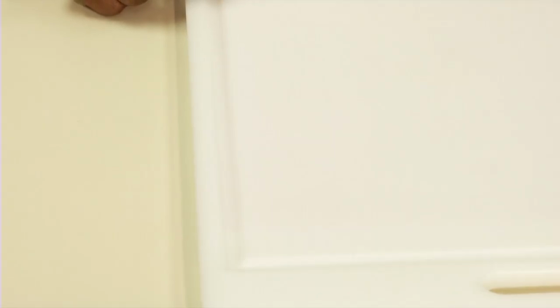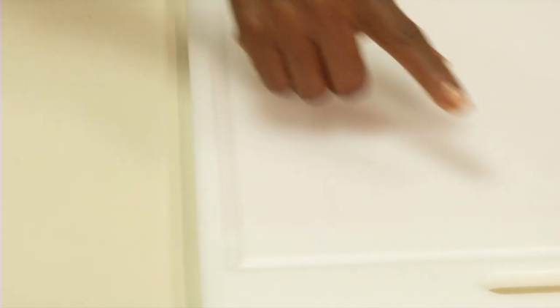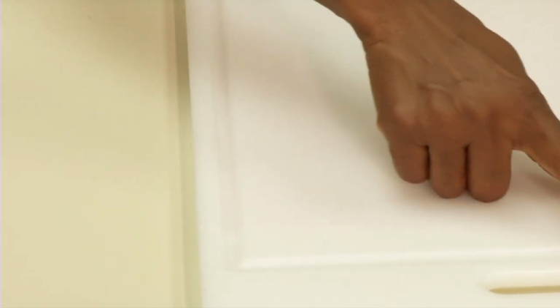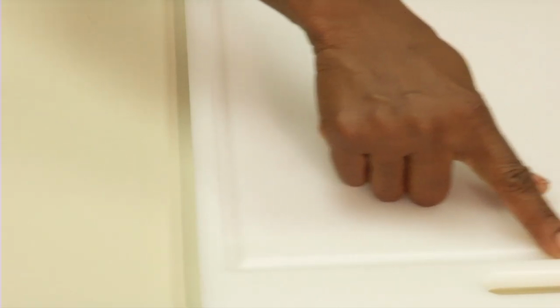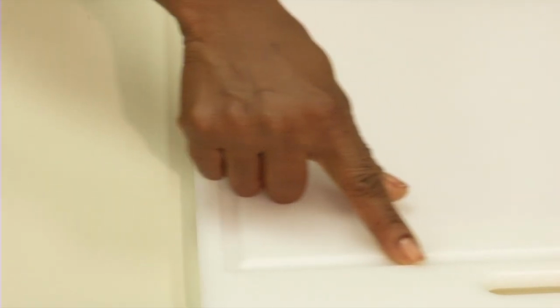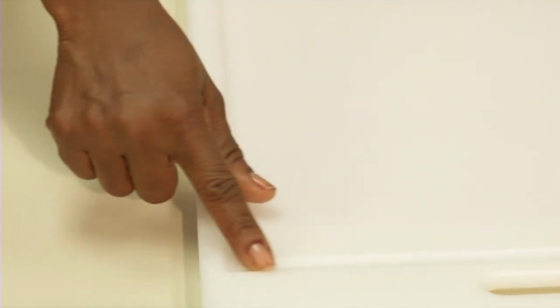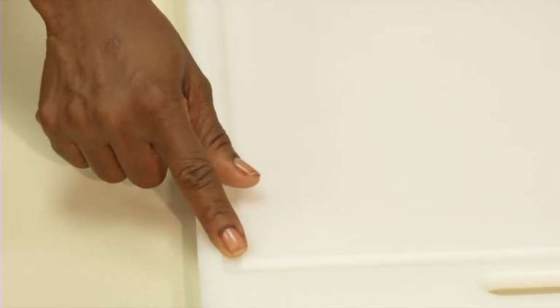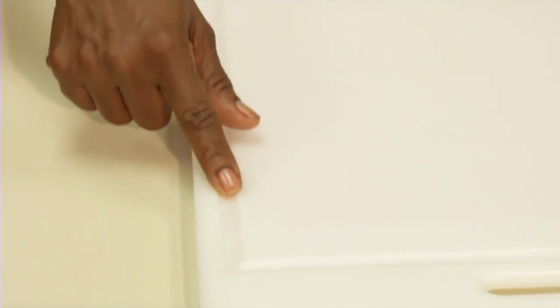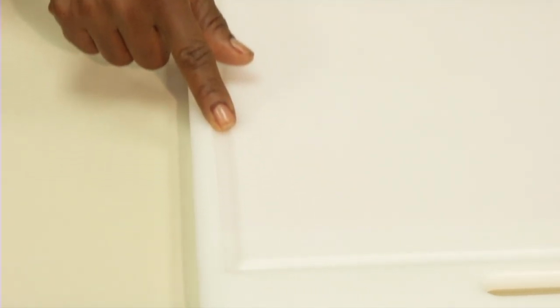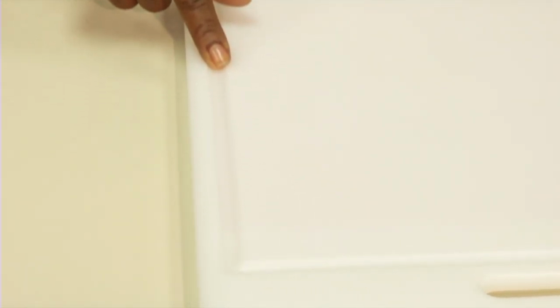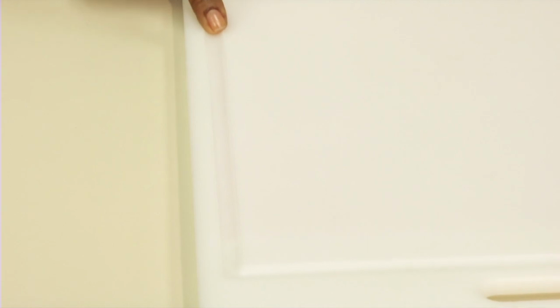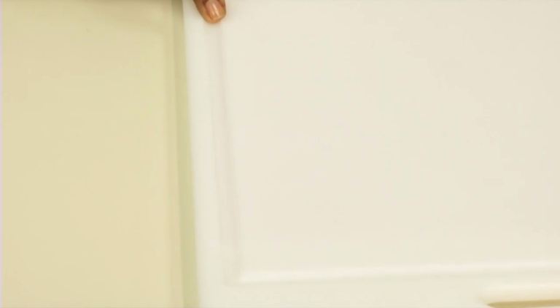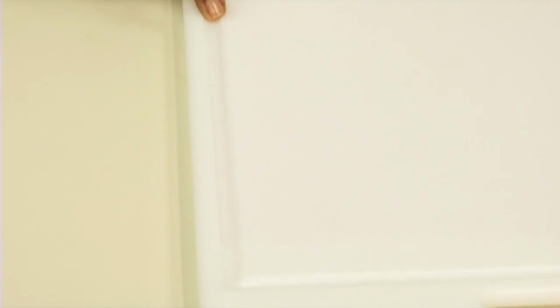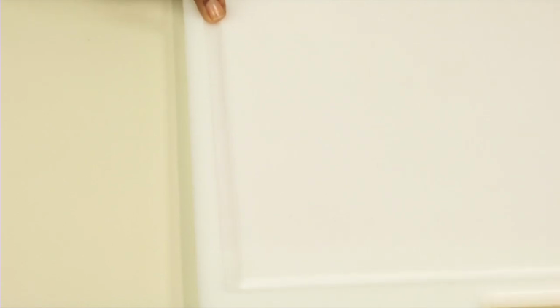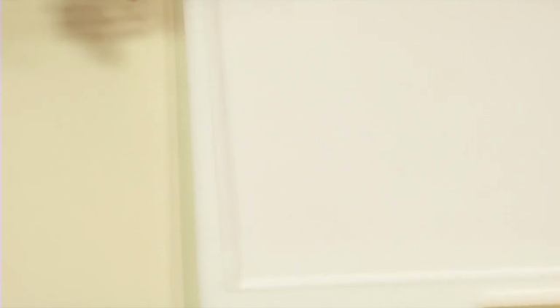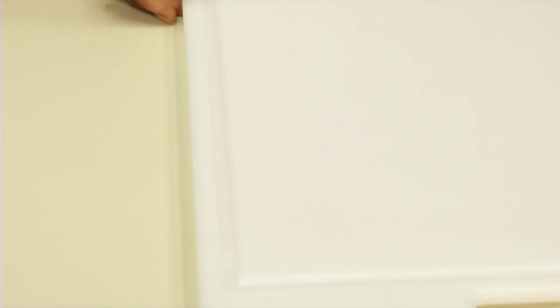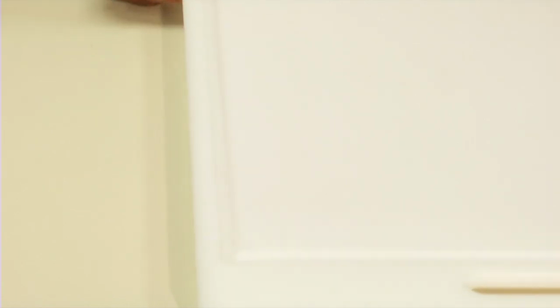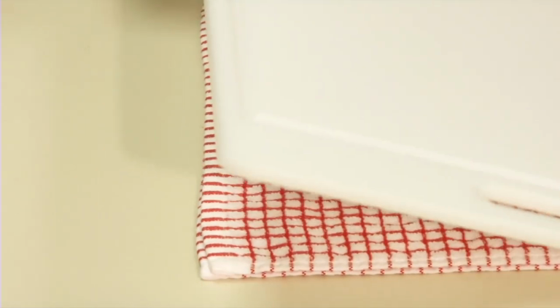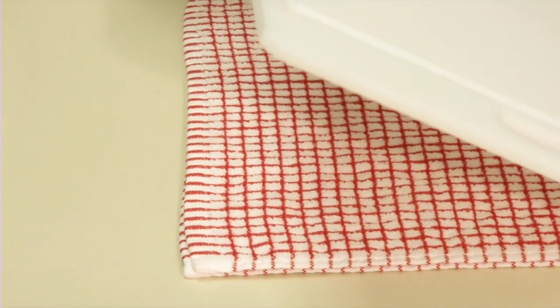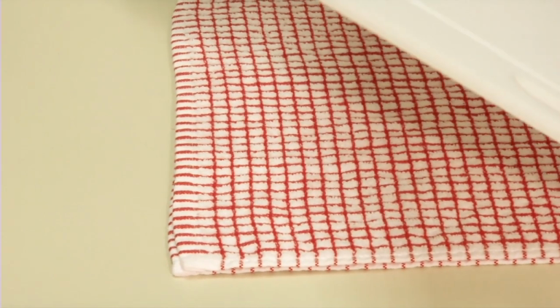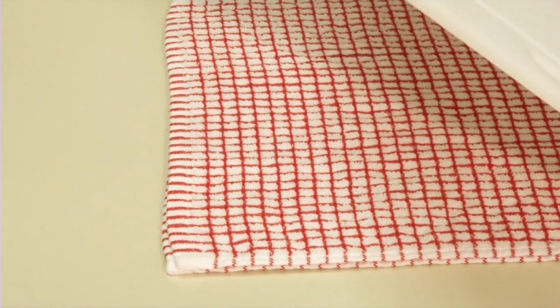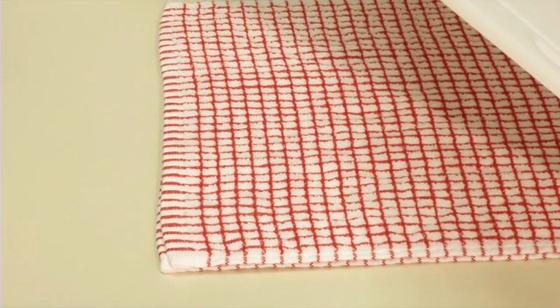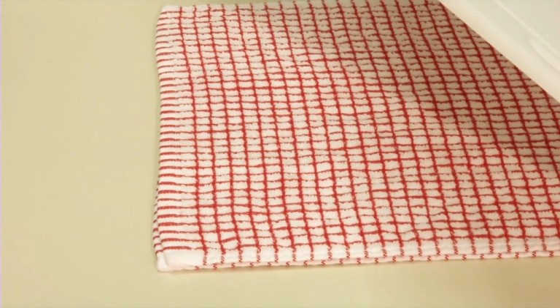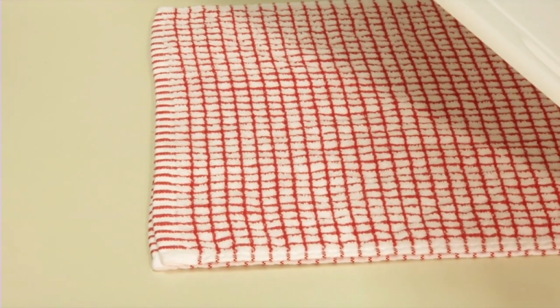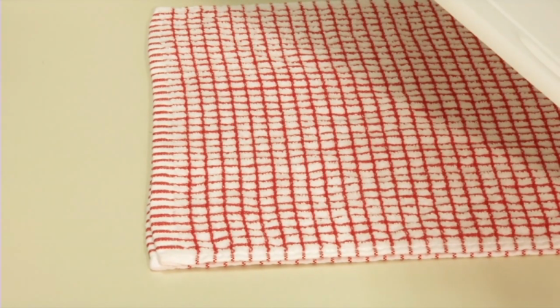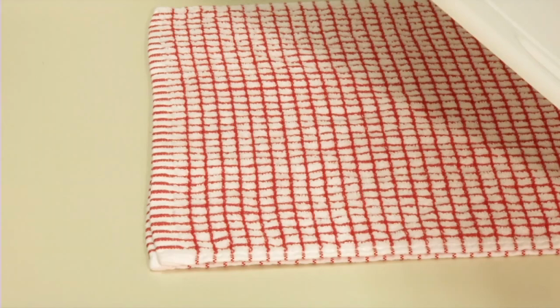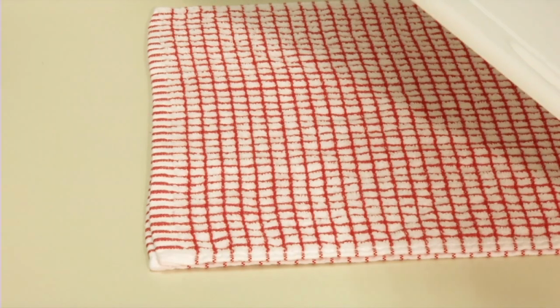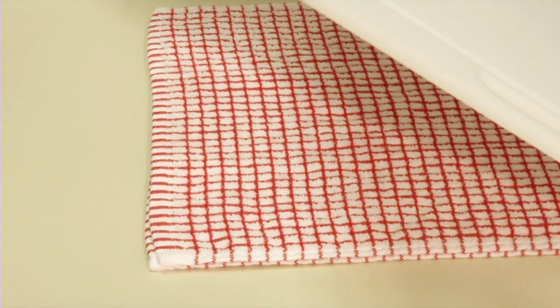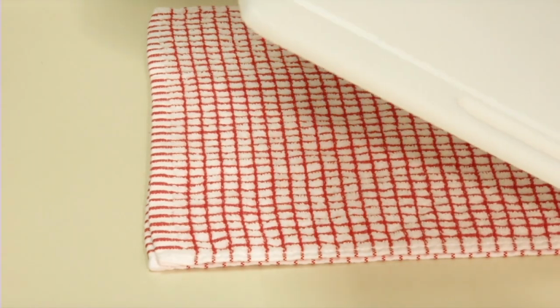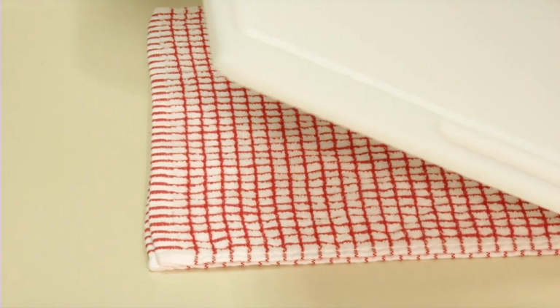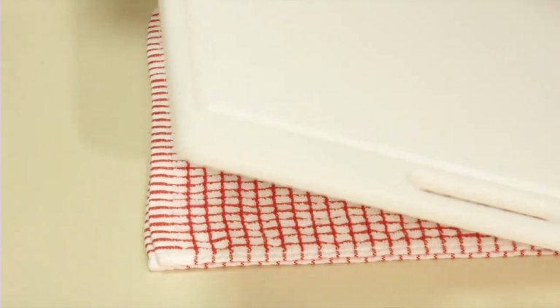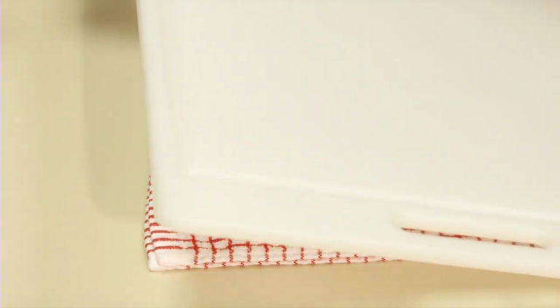A cutting board with a groove around the edge can help catch the juices. If your cutting board slips, put a damp dishcloth or paper towel underneath it.